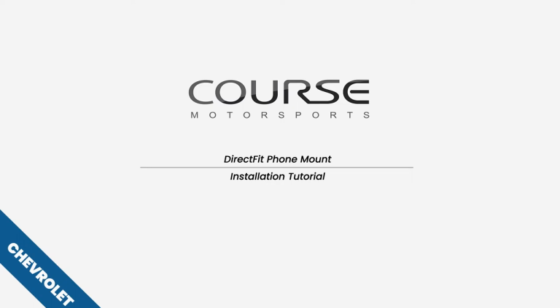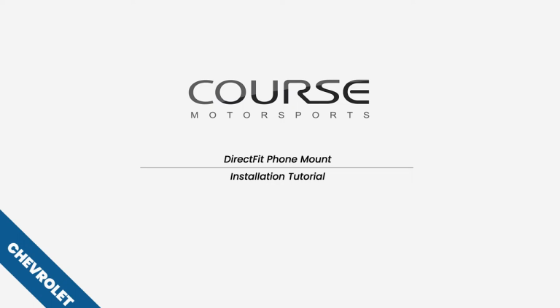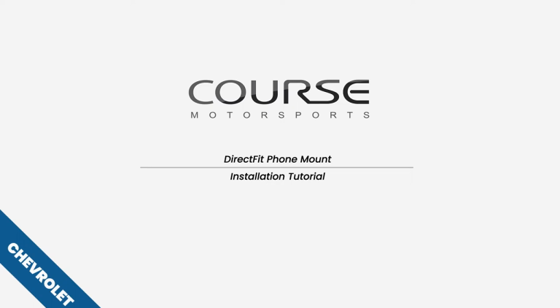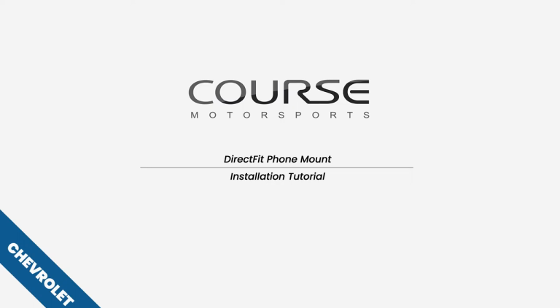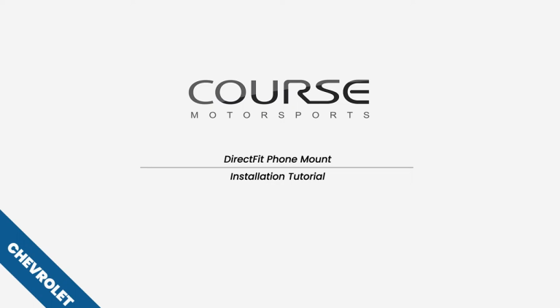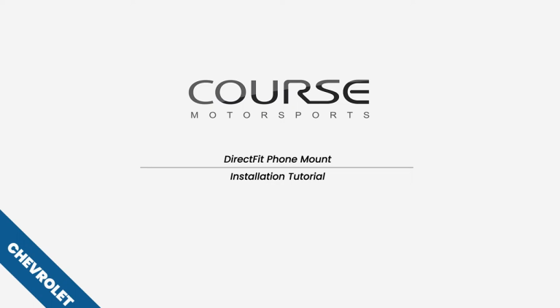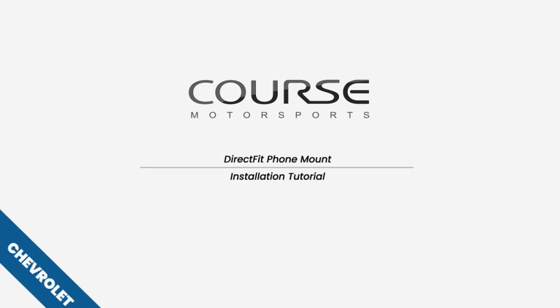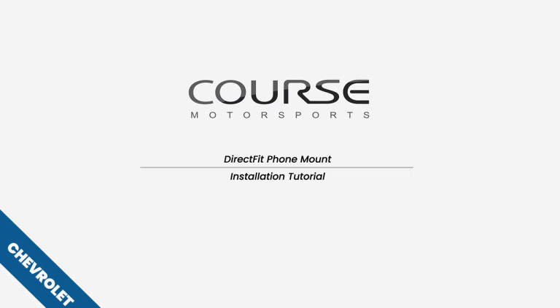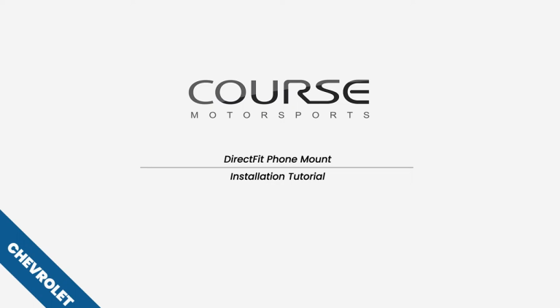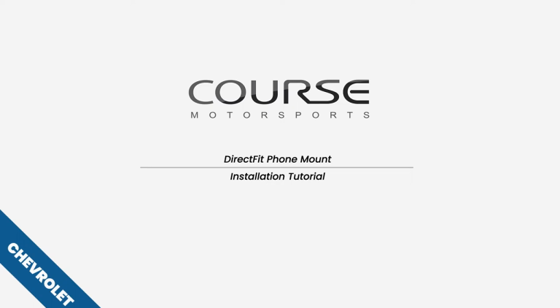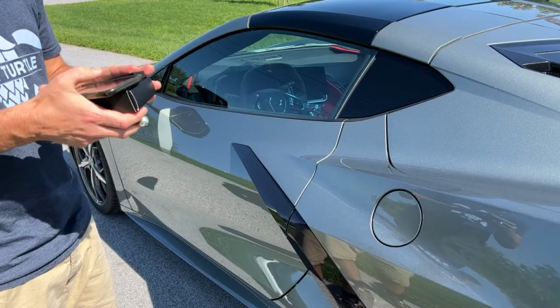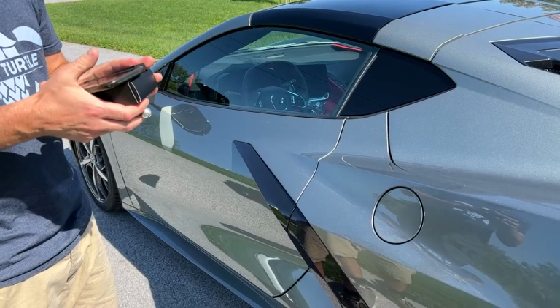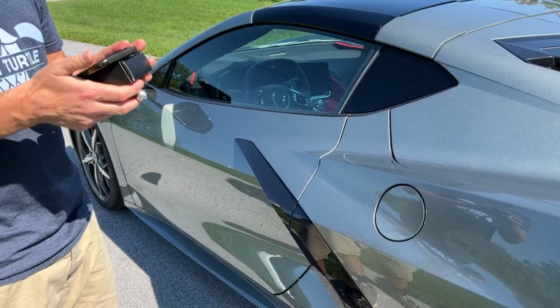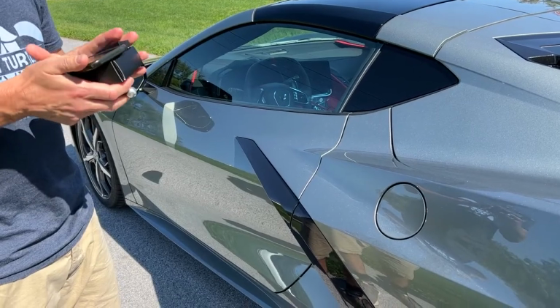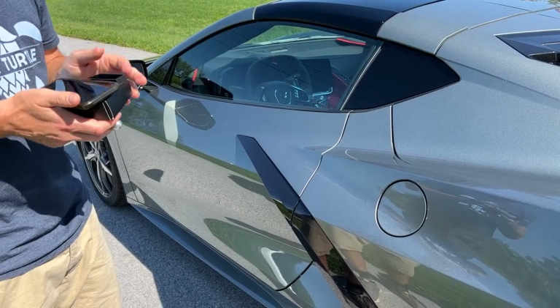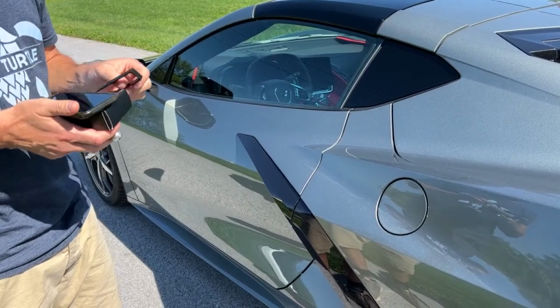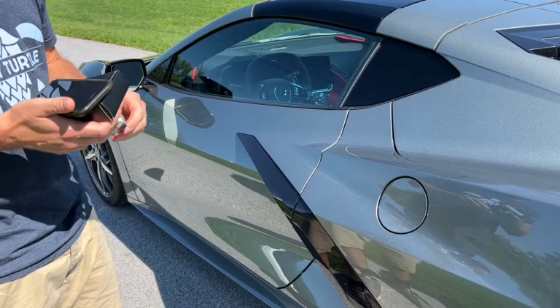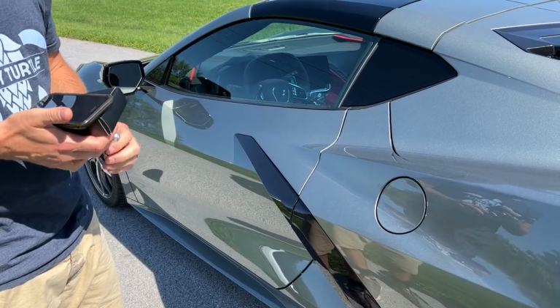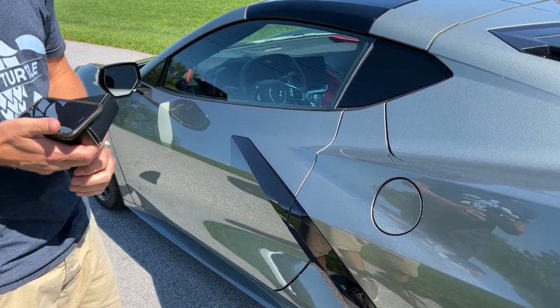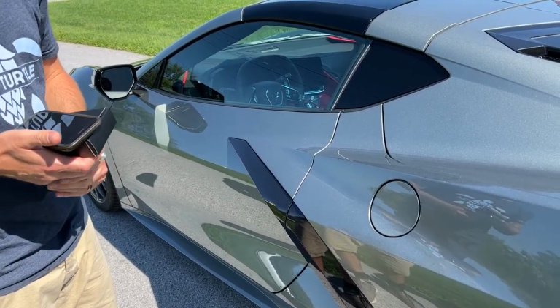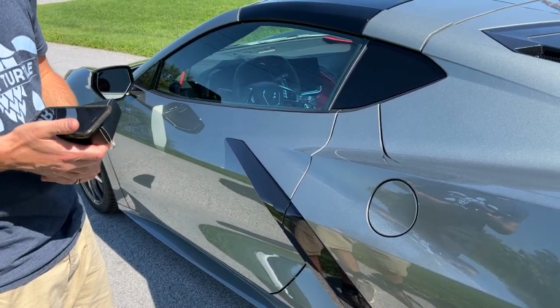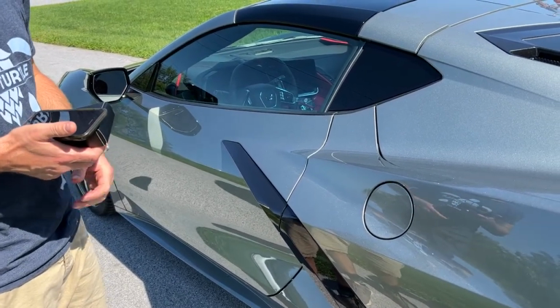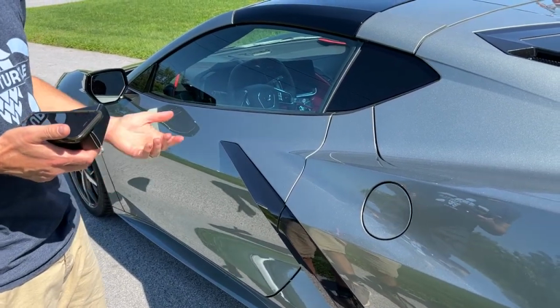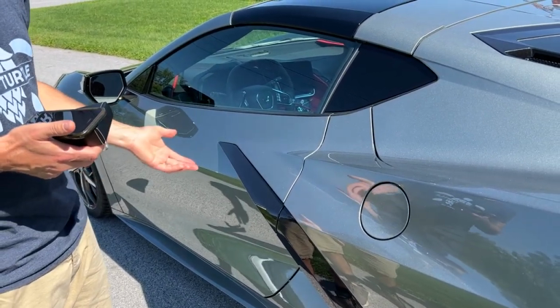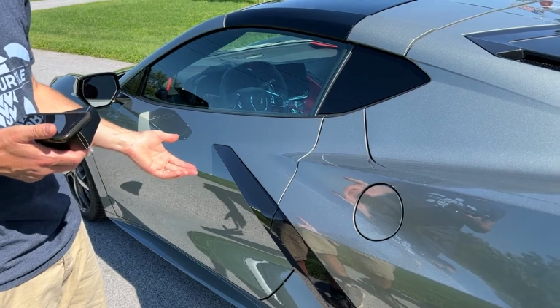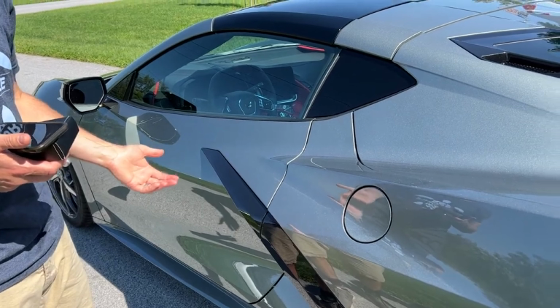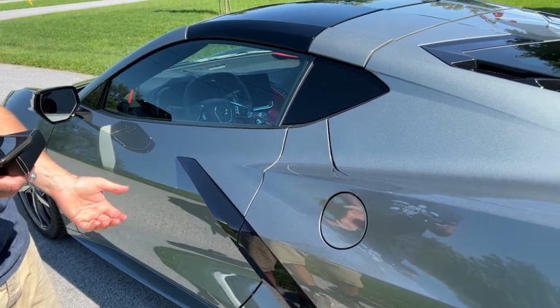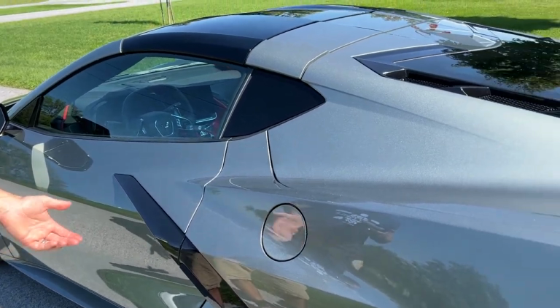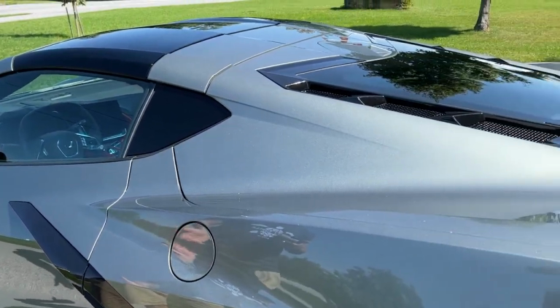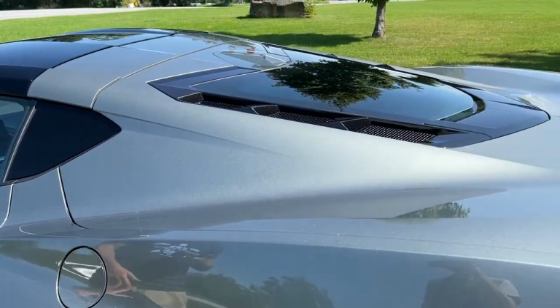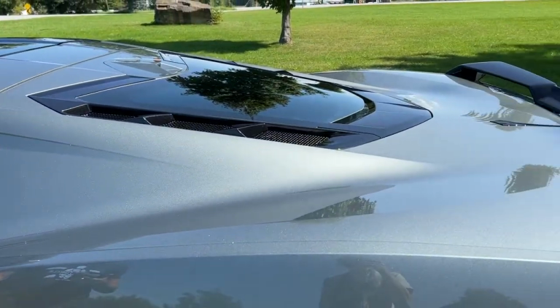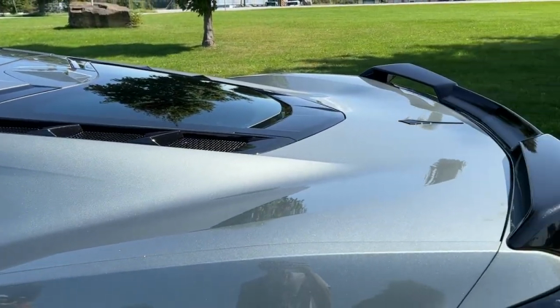Hey everybody, Jason from Course Motorsports here. Today we're going to do an installation of a Course Motorsports Direct Fit phone mount on this 2022 Chevrolet Corvette C8.